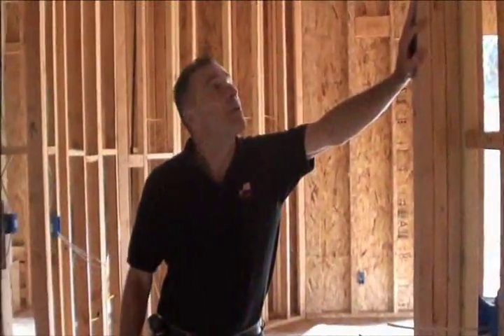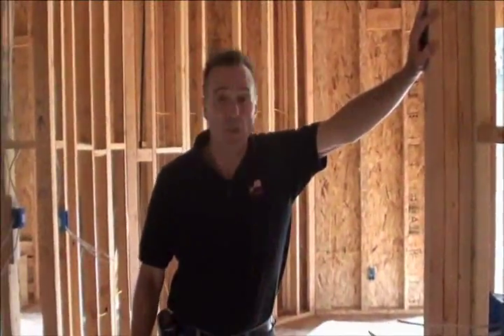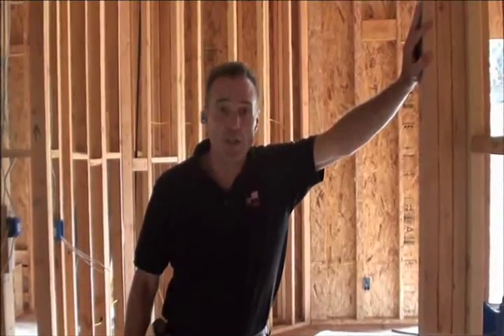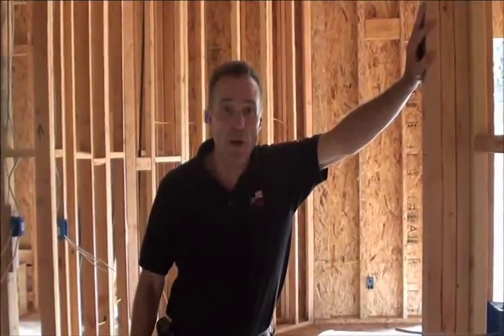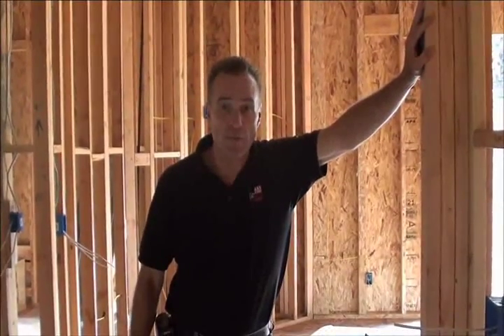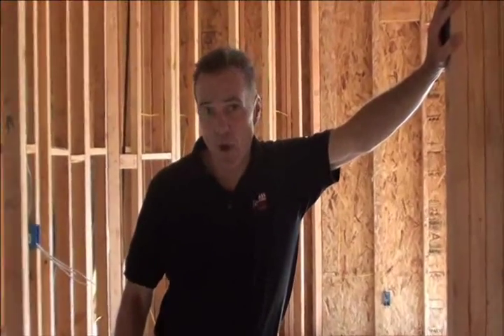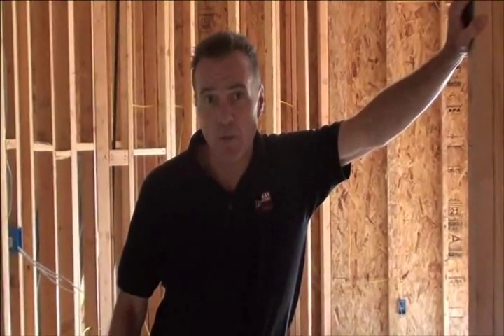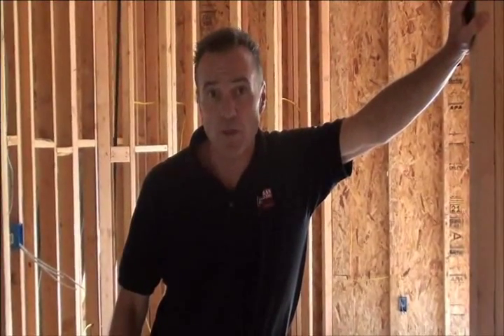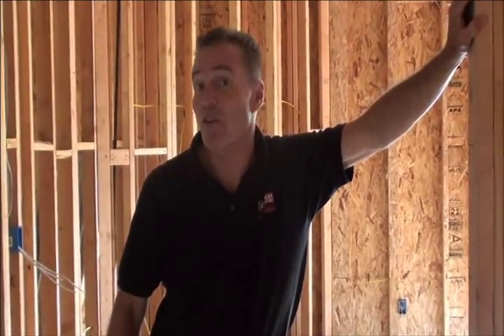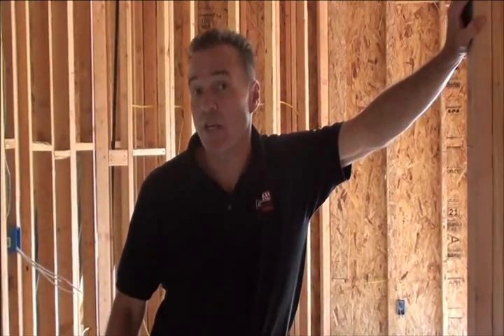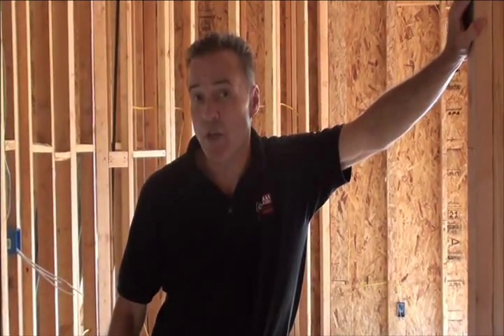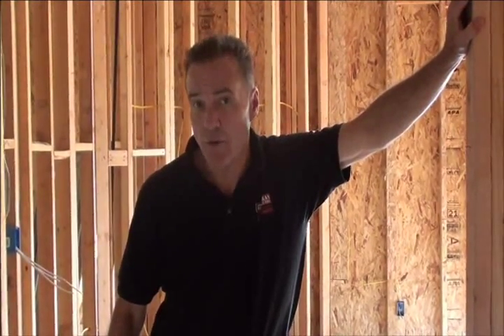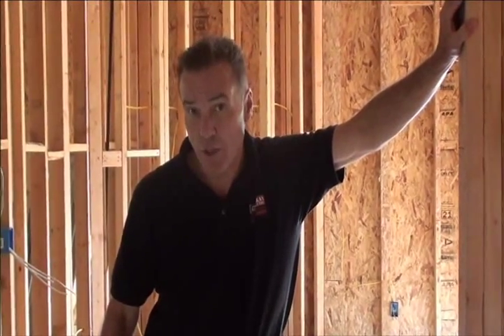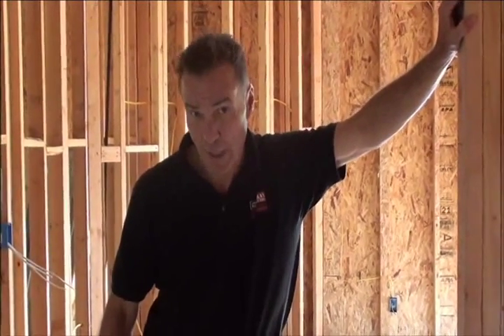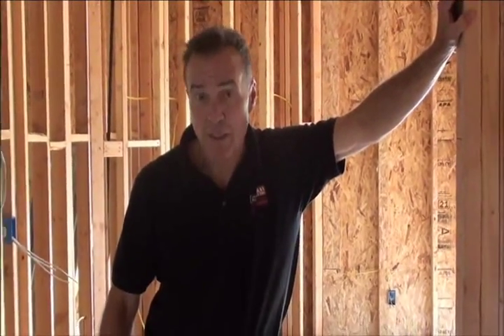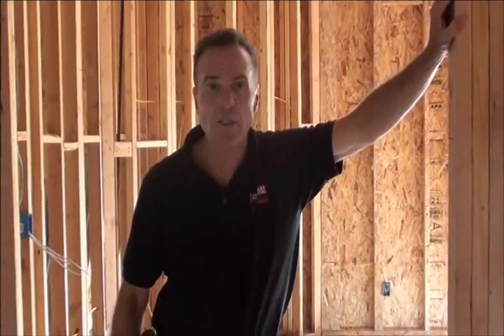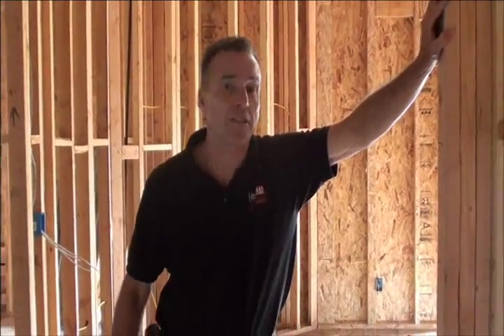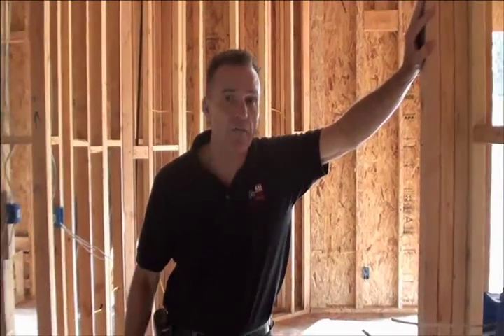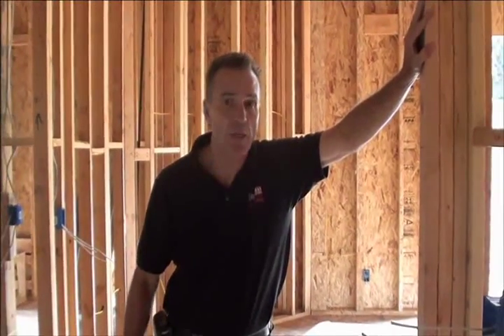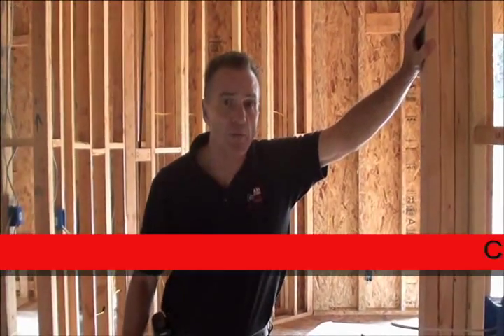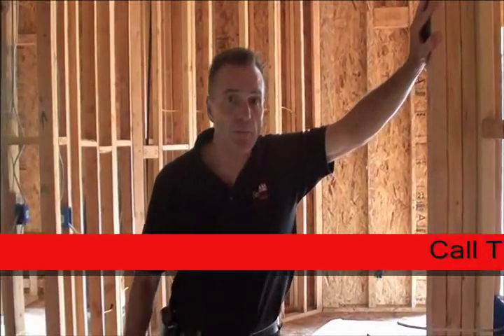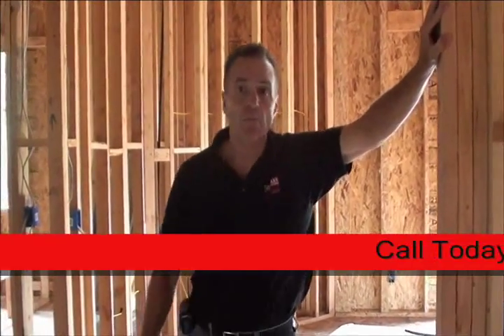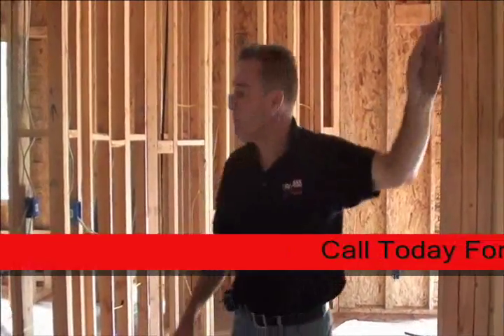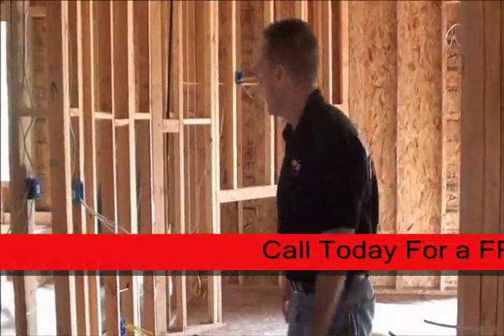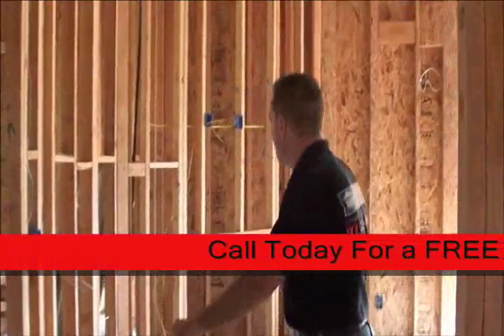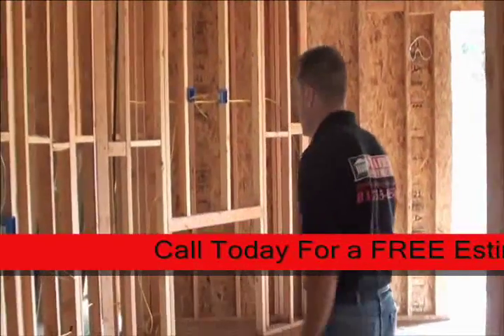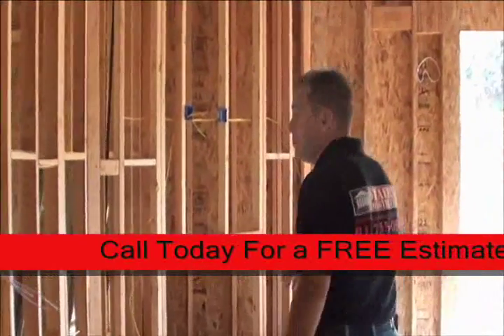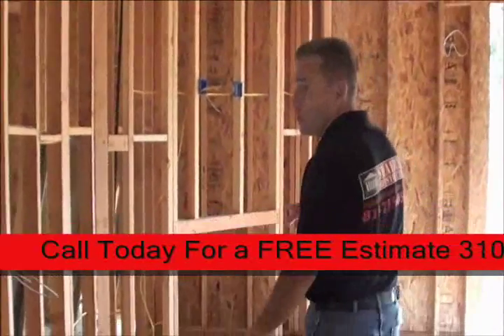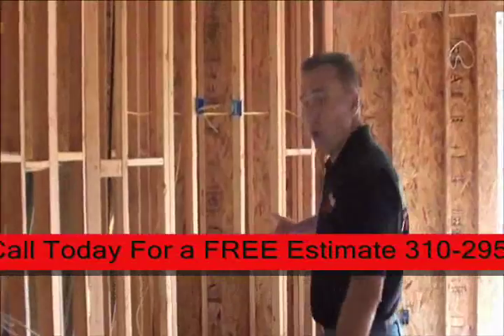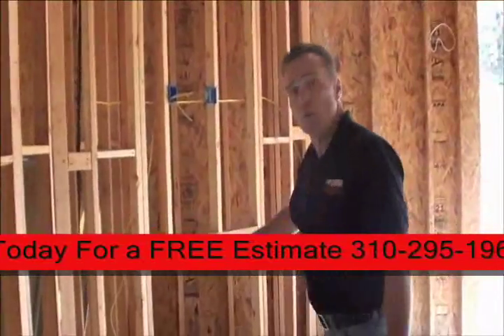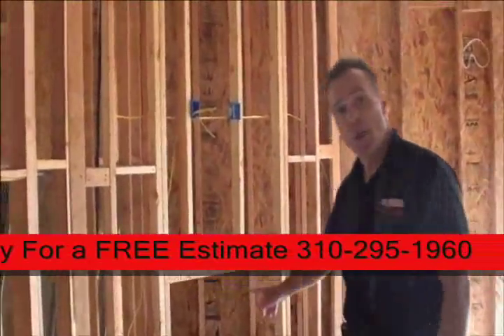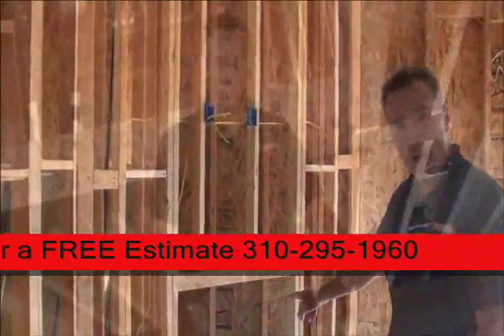Just looking at this frame out for these large double doors gives you an idea of the comfort and functionality that went into the design of this master bedroom, featuring its own propane fireplace.